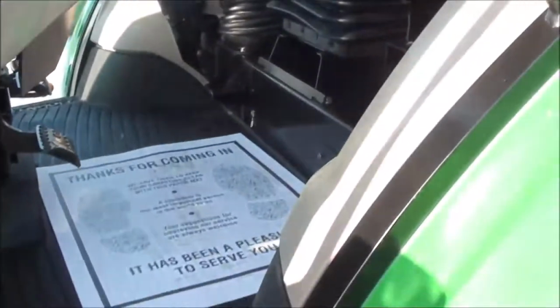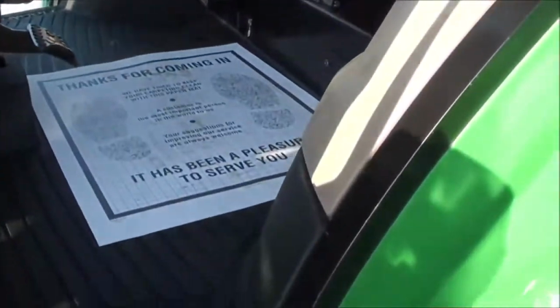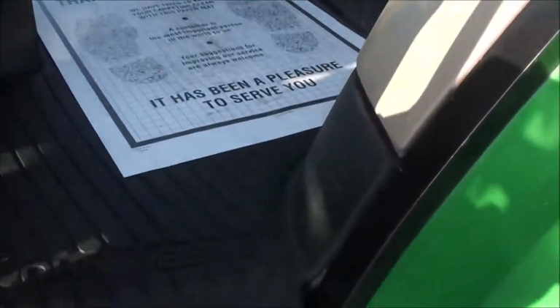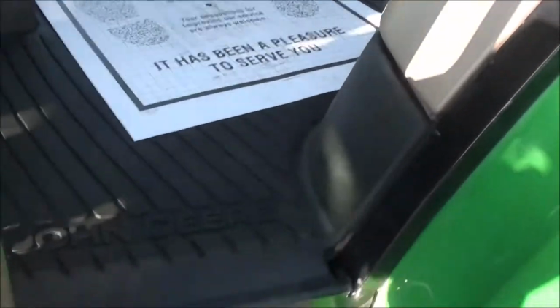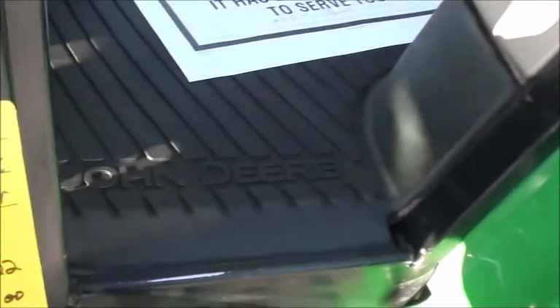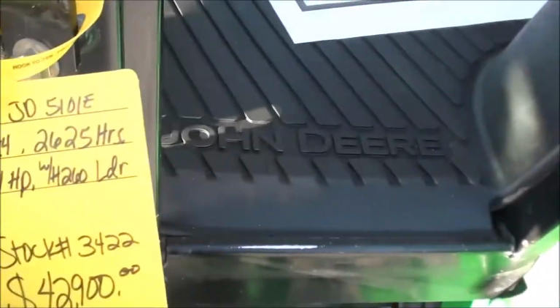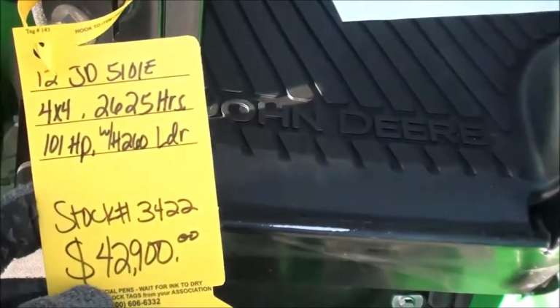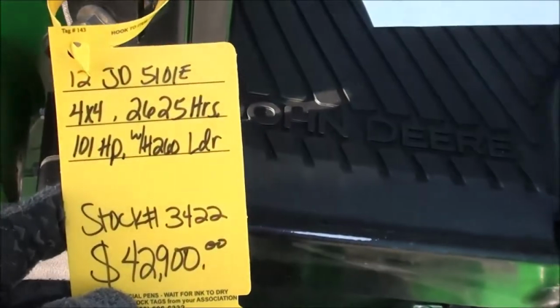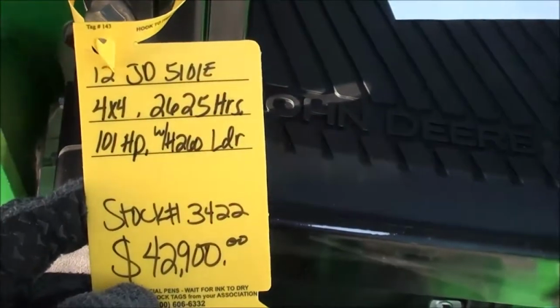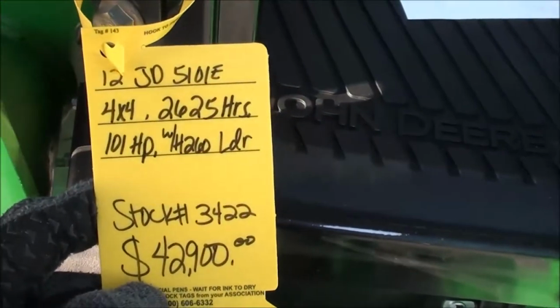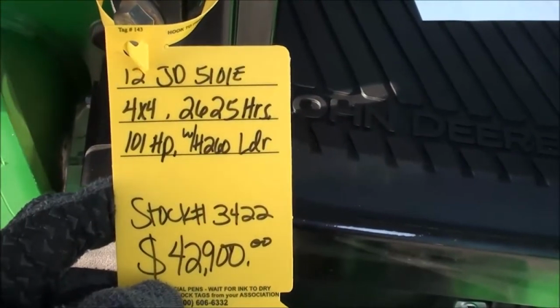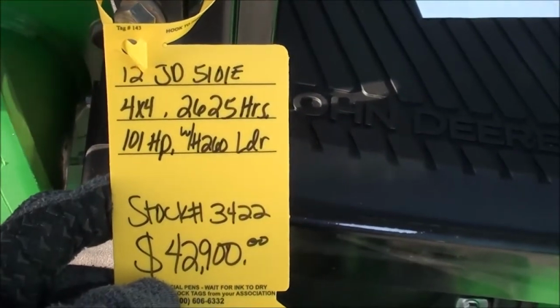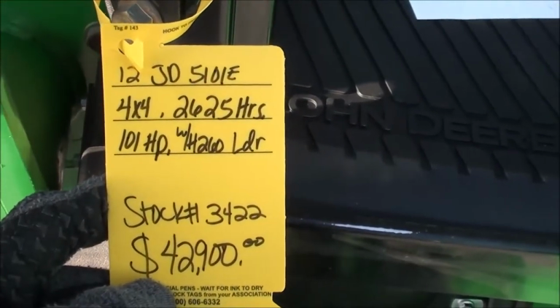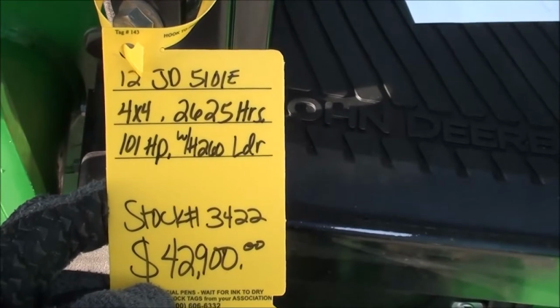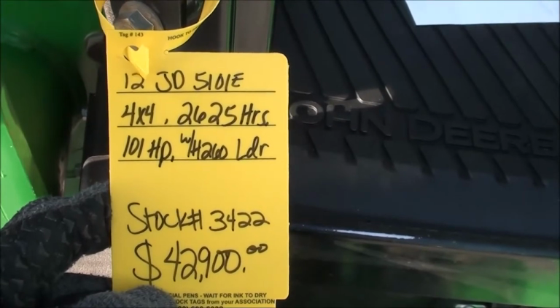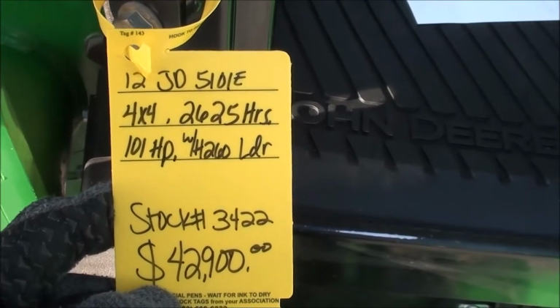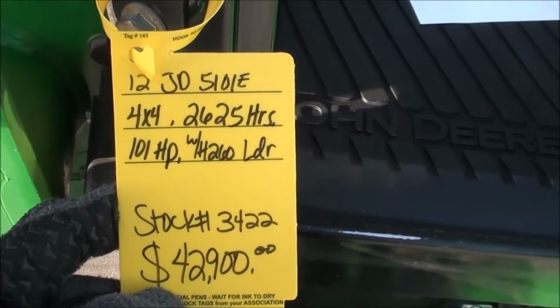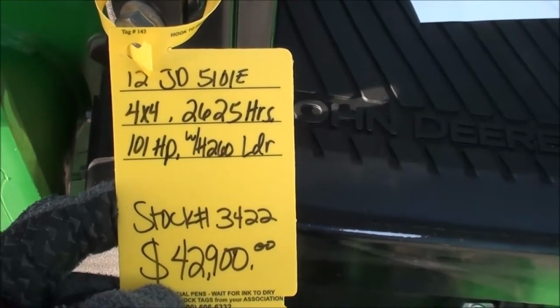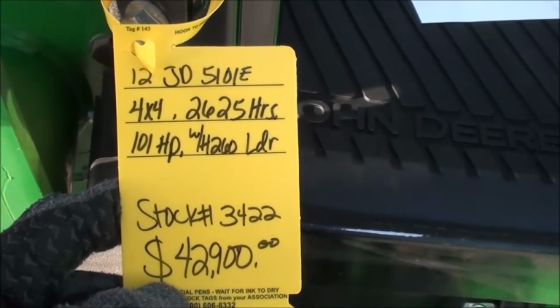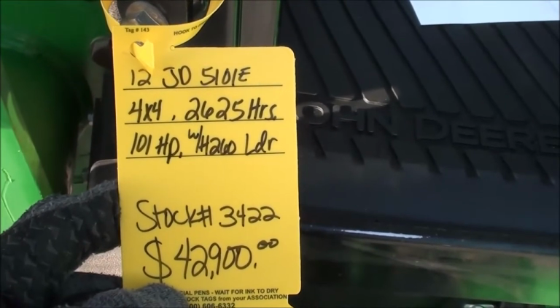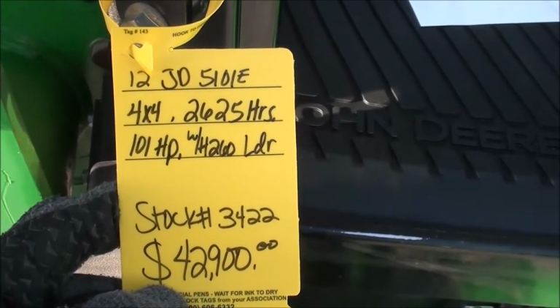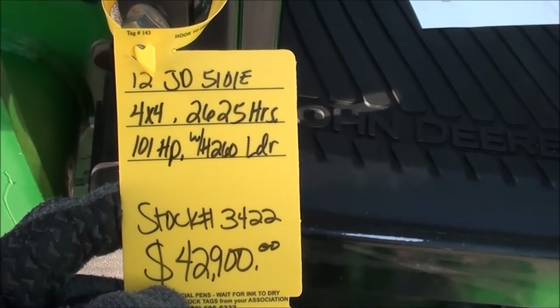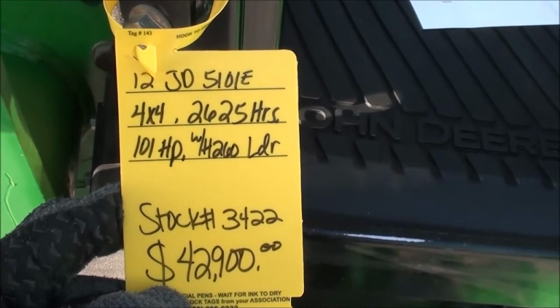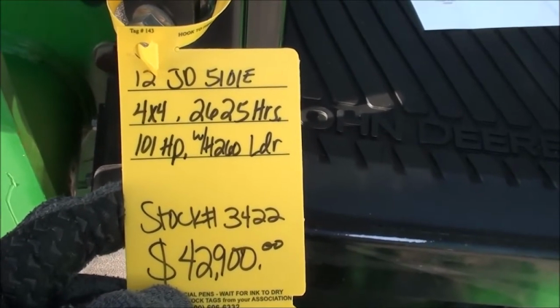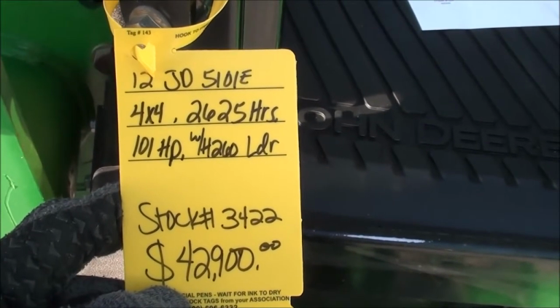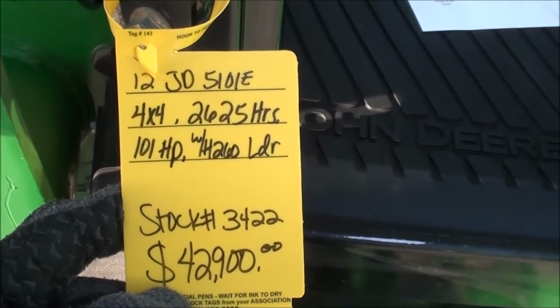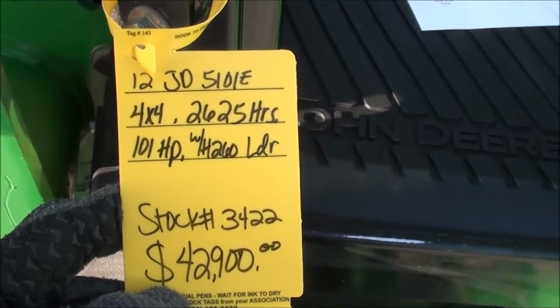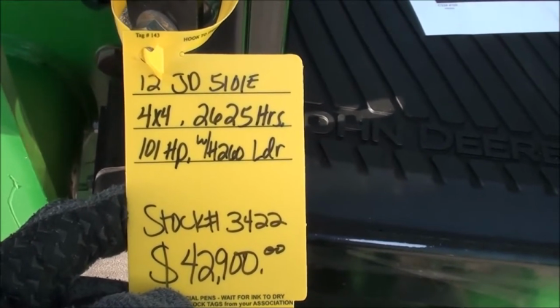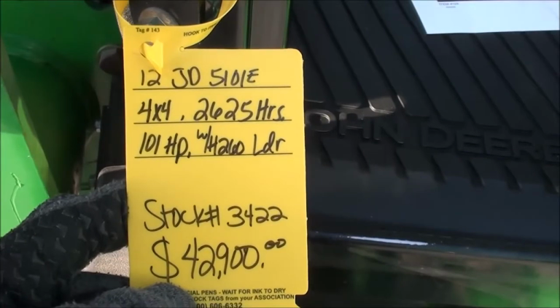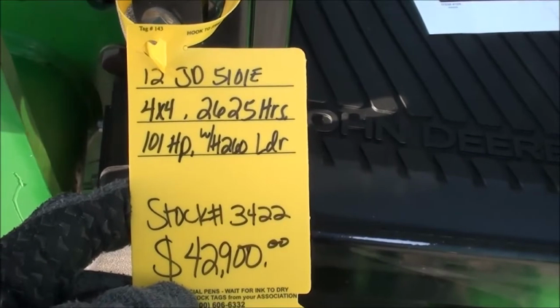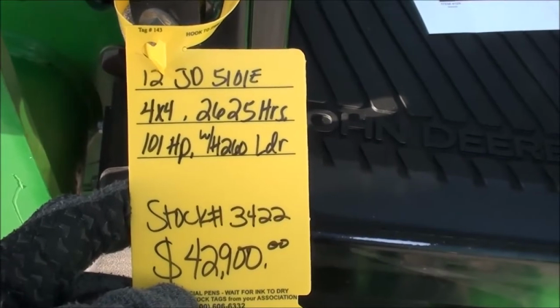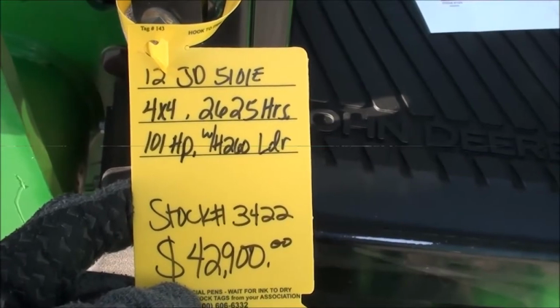We also take trades and offer trucking and financing. You can see all our current inventory at www.masttractor.com. Please call us if you have any questions.